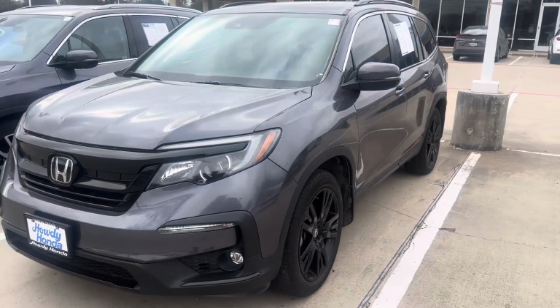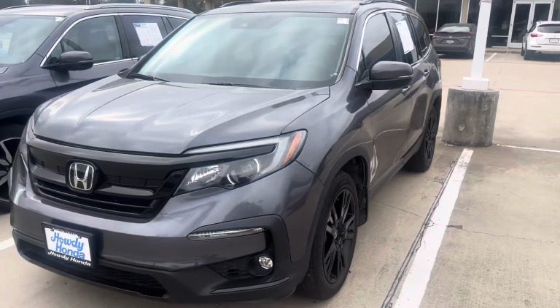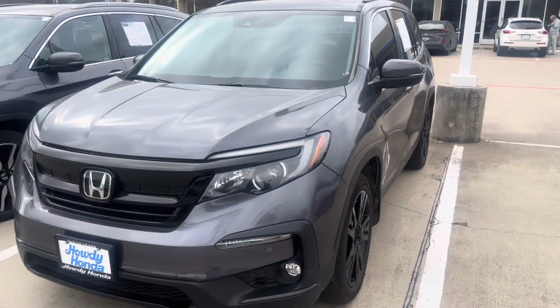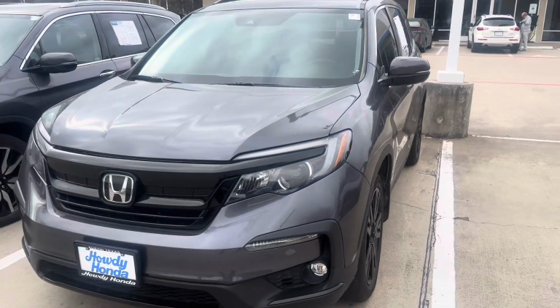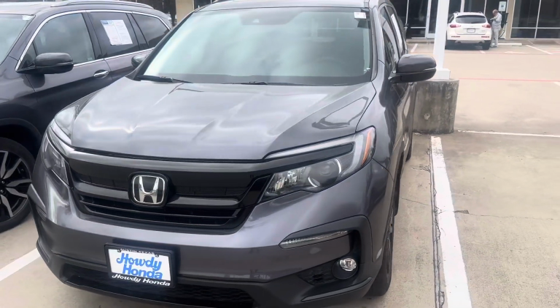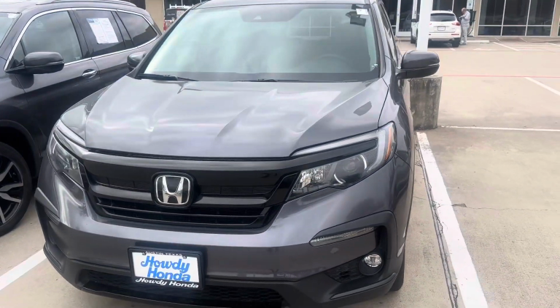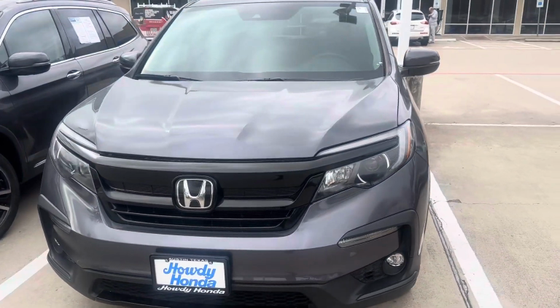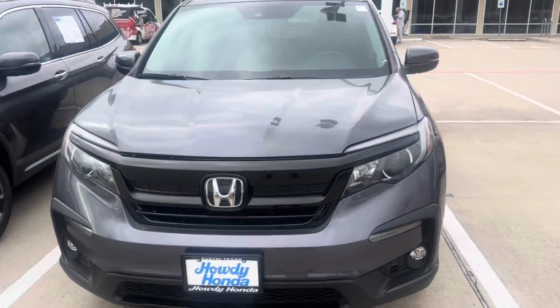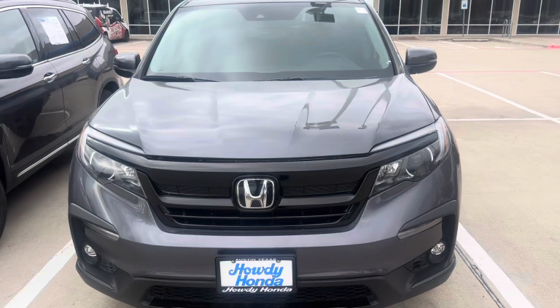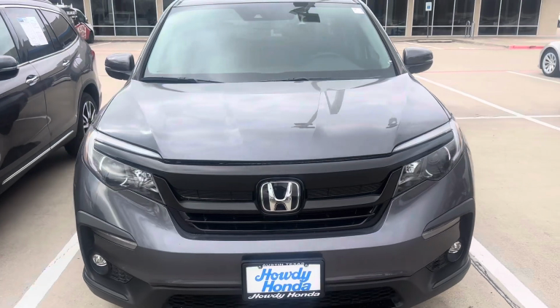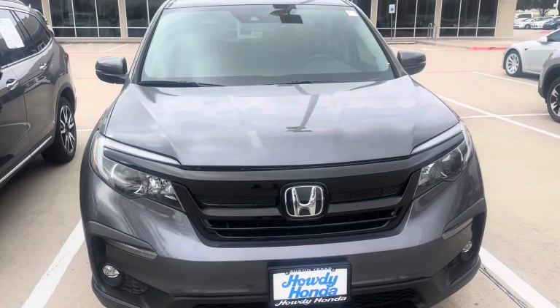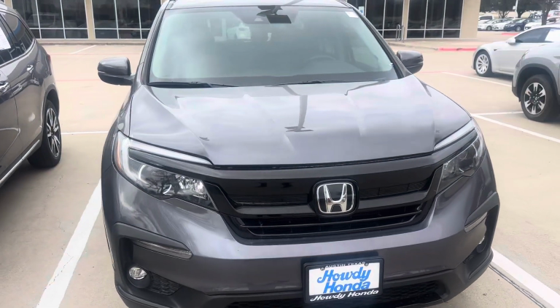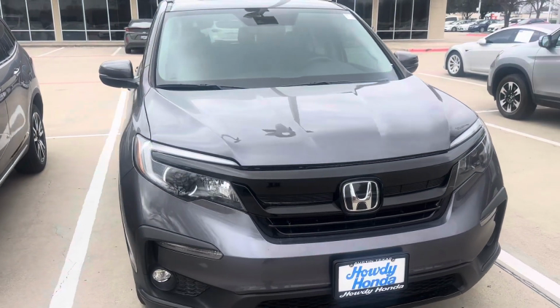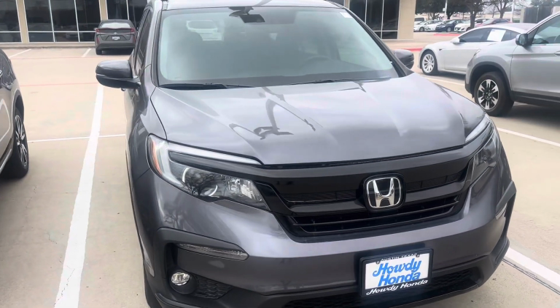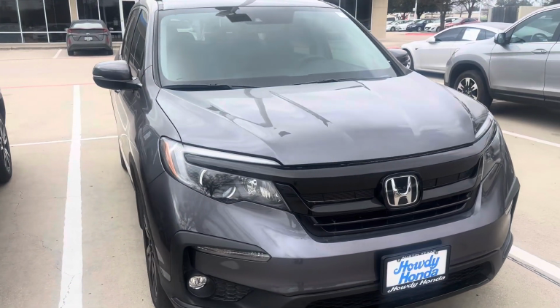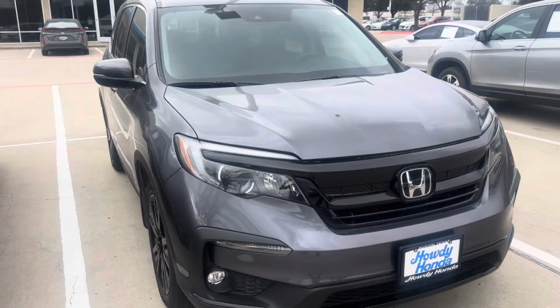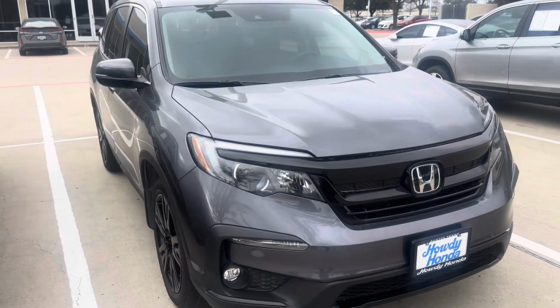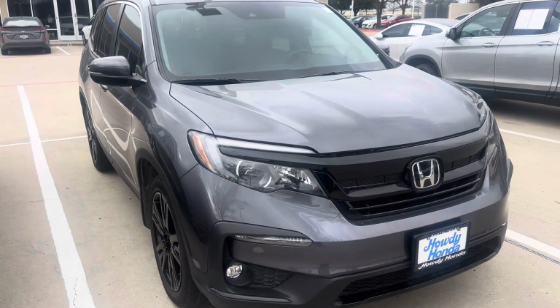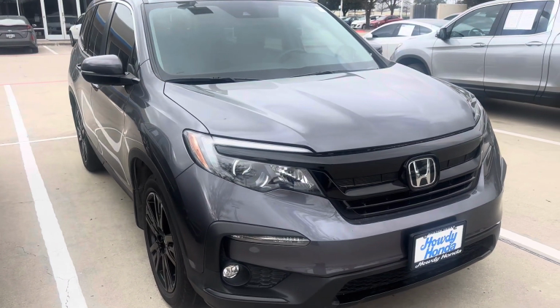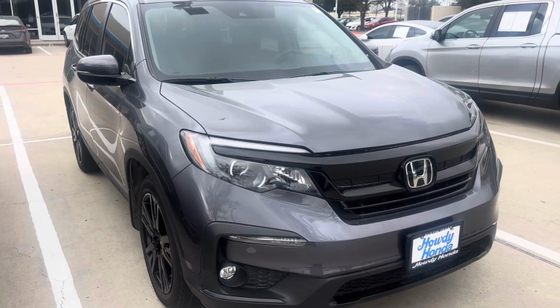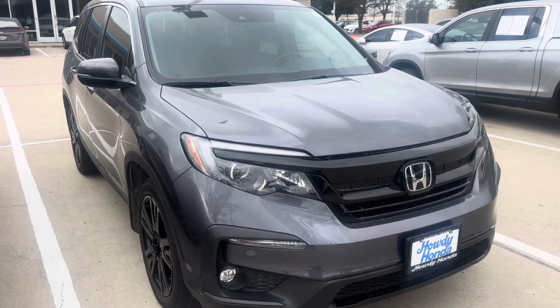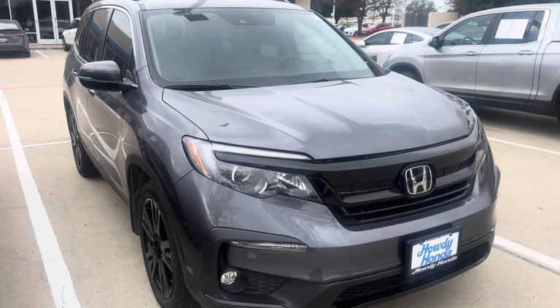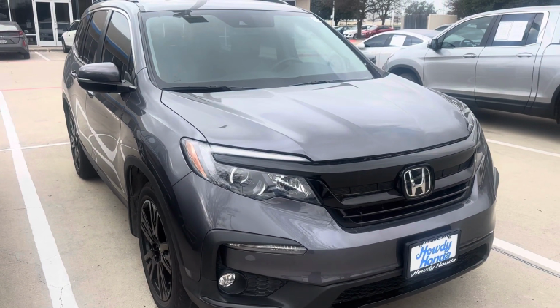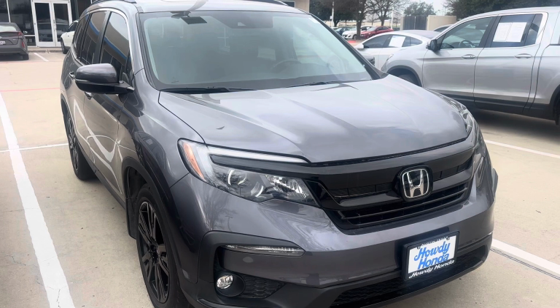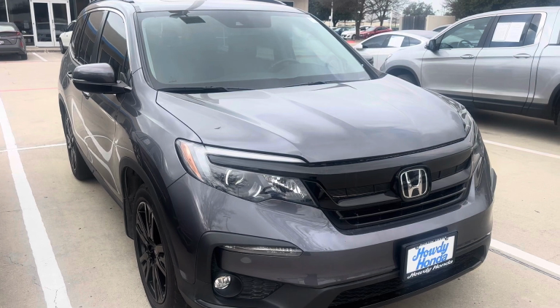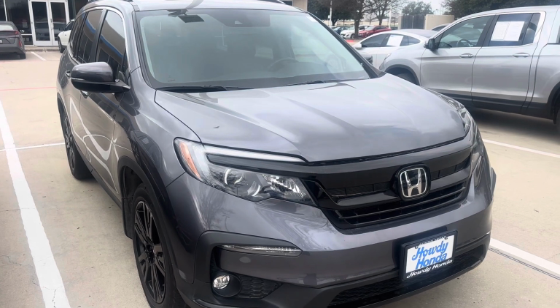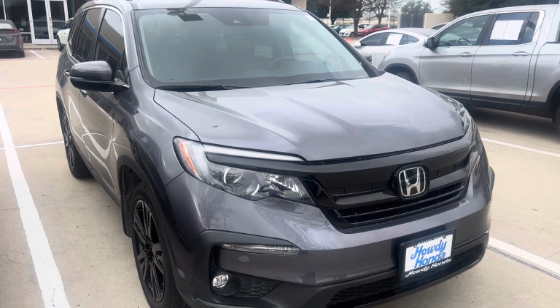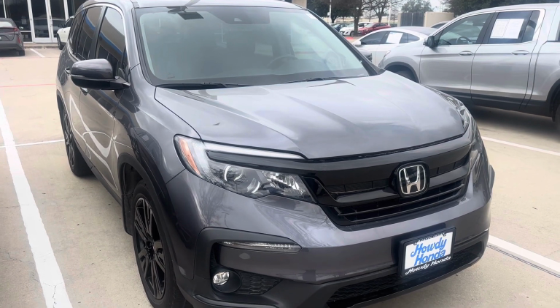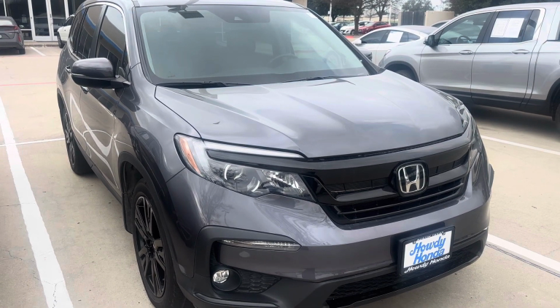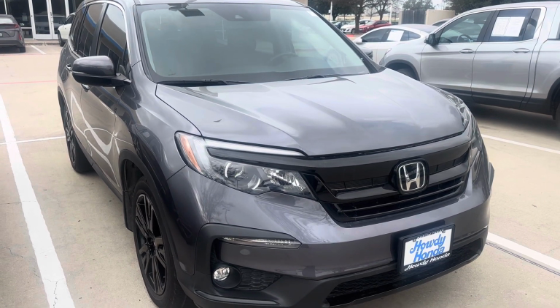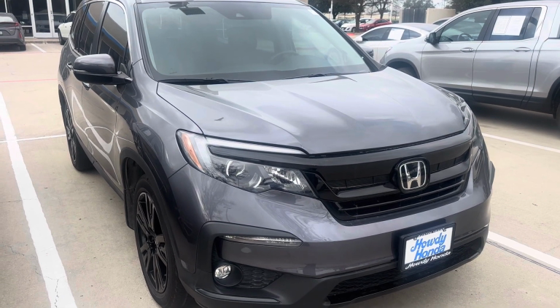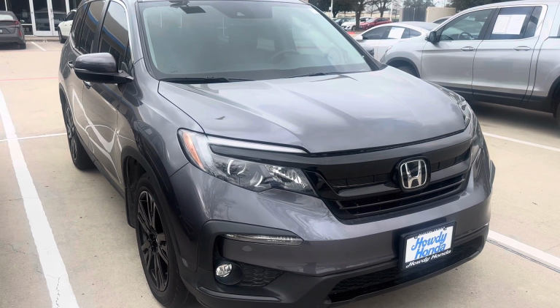It's certified pre-owned also. Like I said, I'll have to check the specs on that other one, but let me know if you're interested in either of these two and we'll work the best deal possible for you. Thanks!